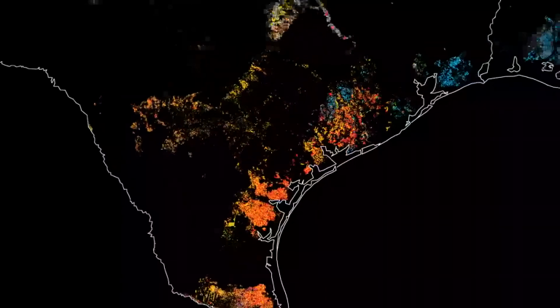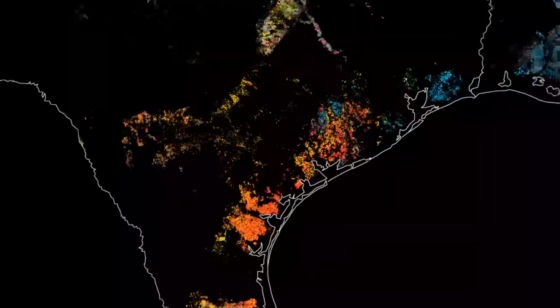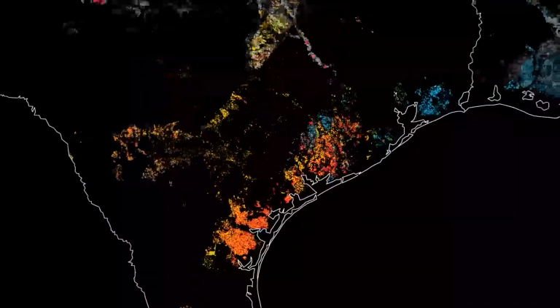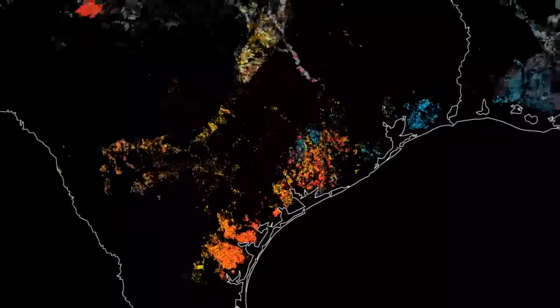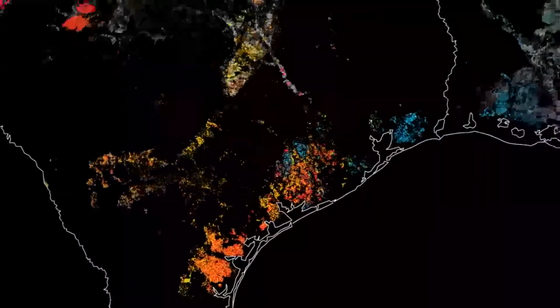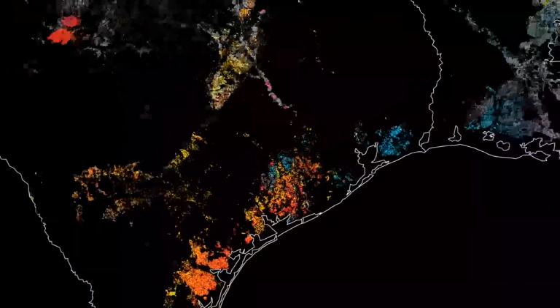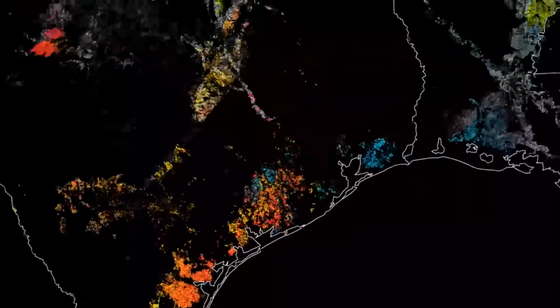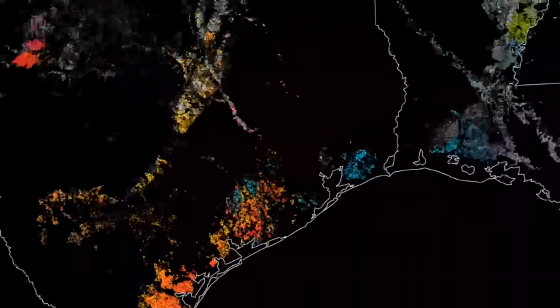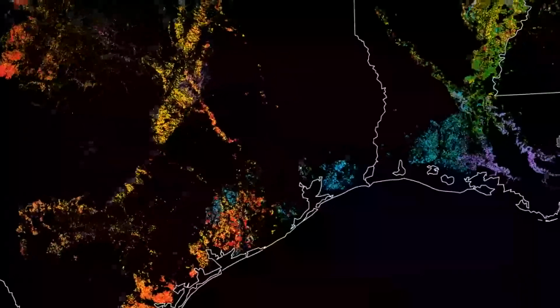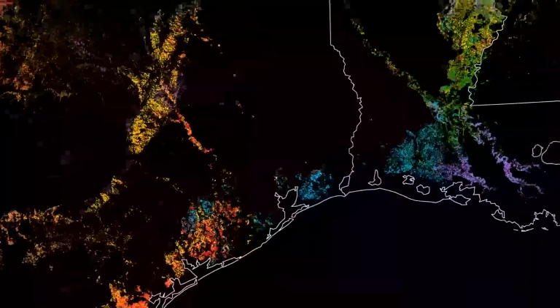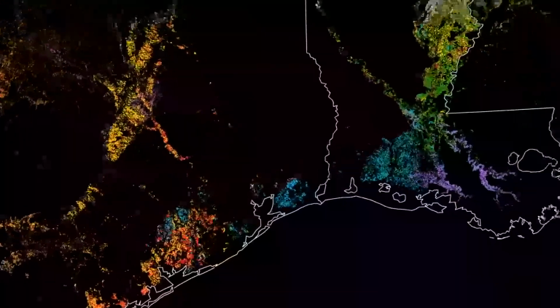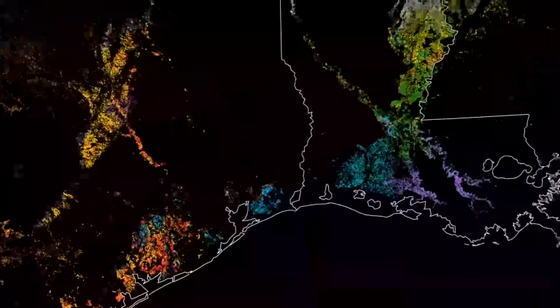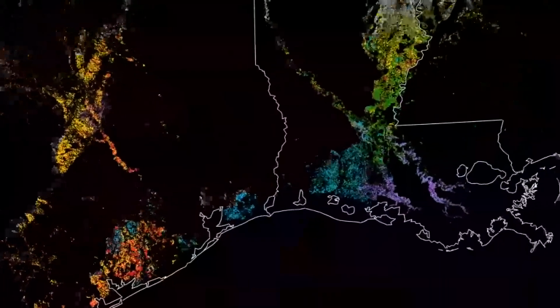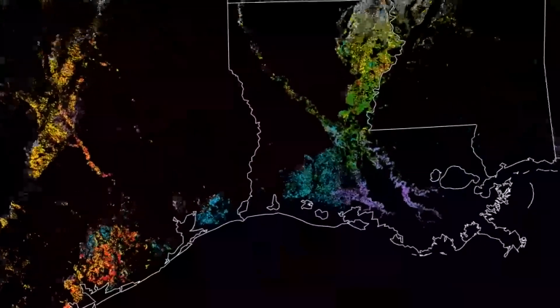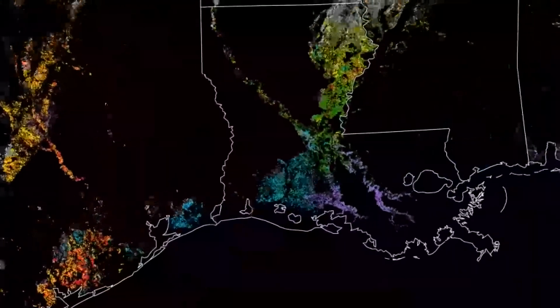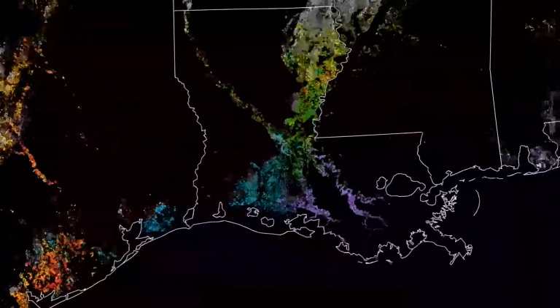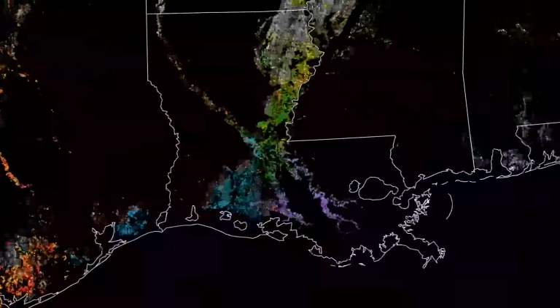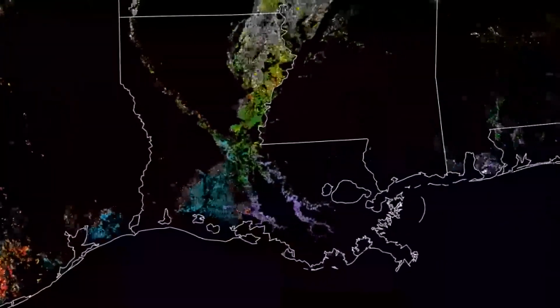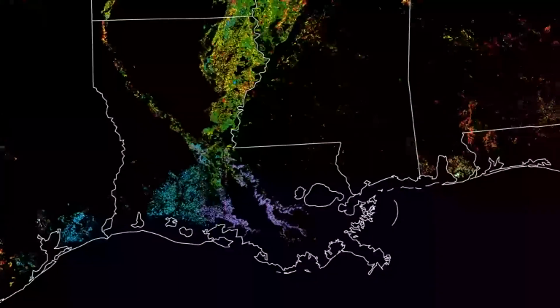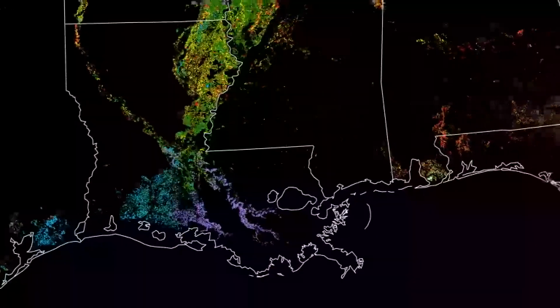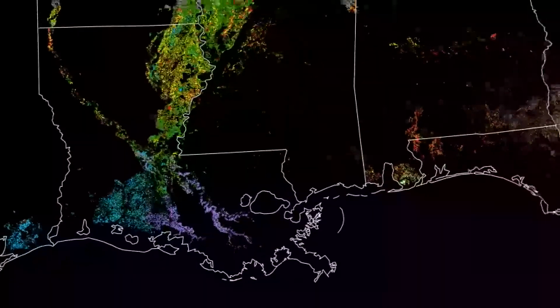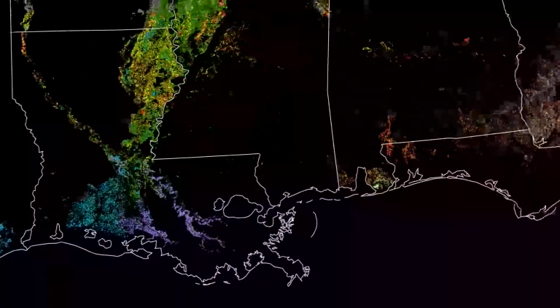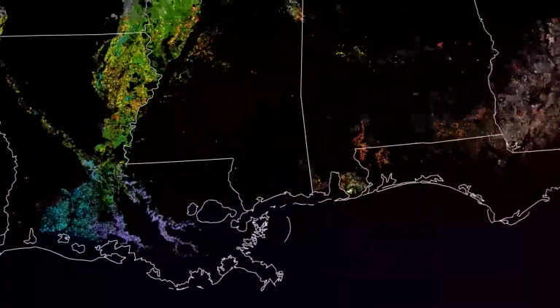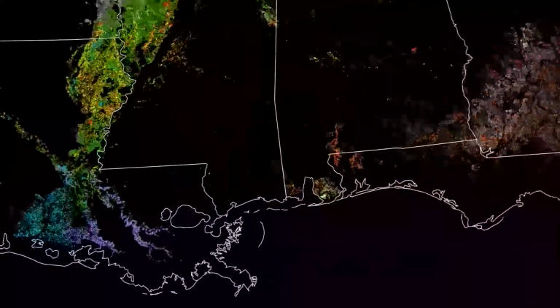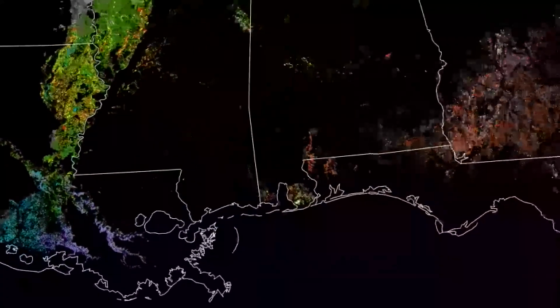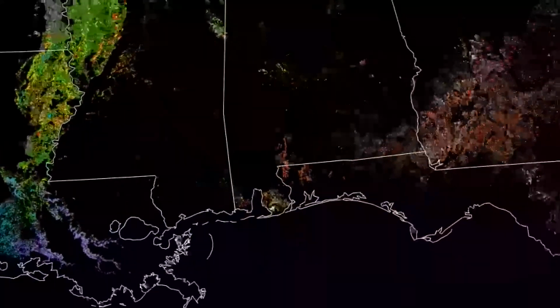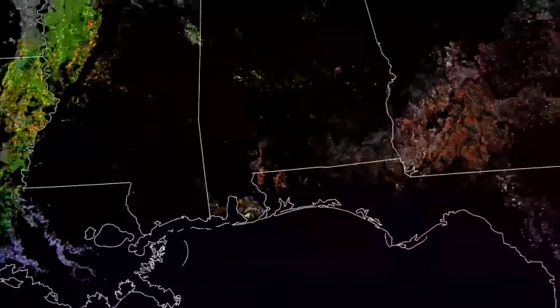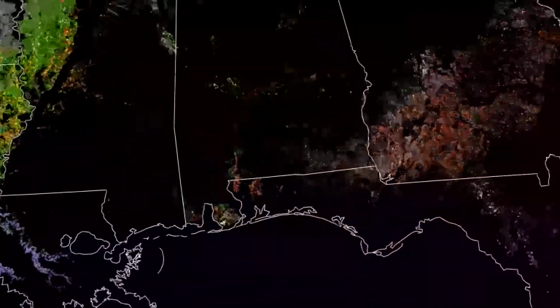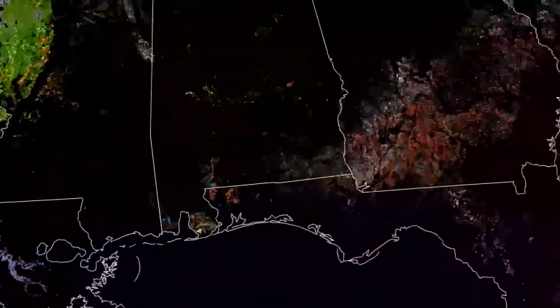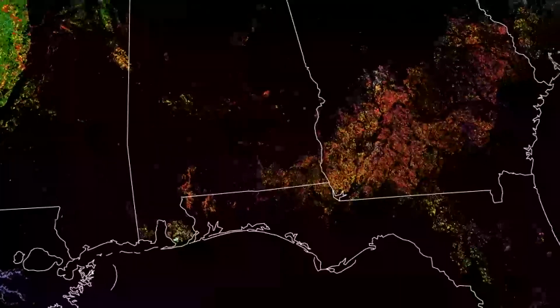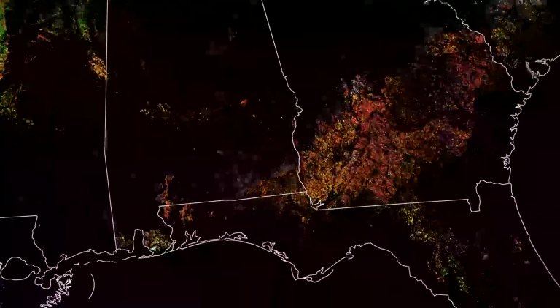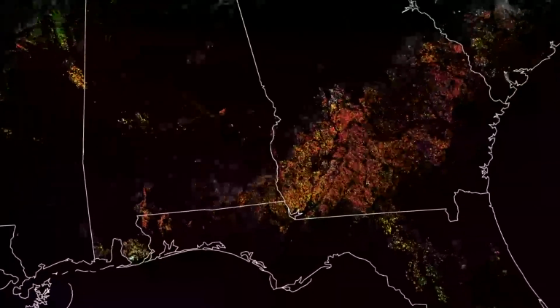Thanks to the free and open access to Landsat data, the U.S. Department of Agriculture is providing our farmers with accurate data and helping maintain our nation's food supply.